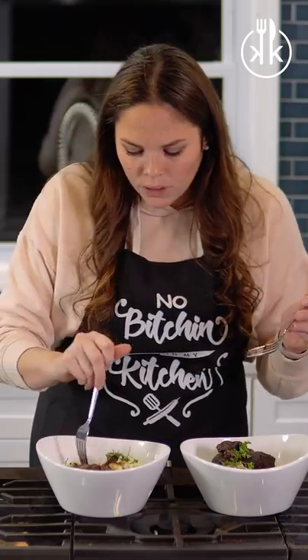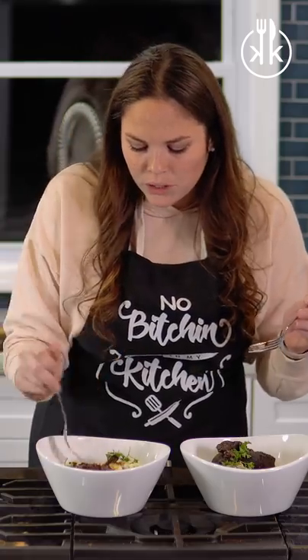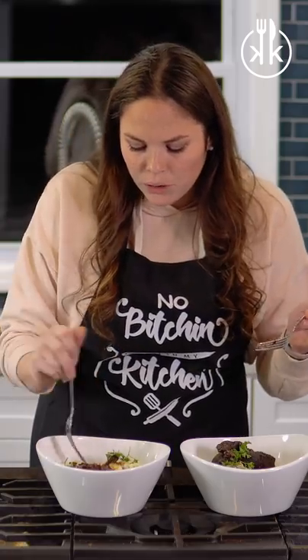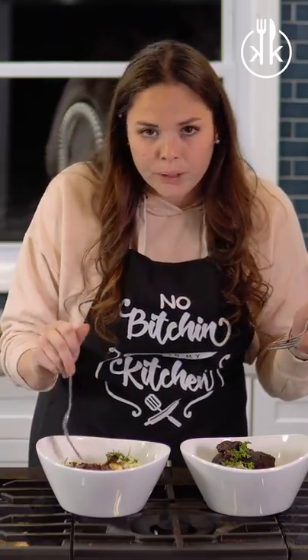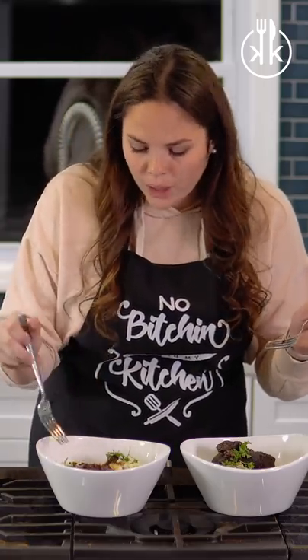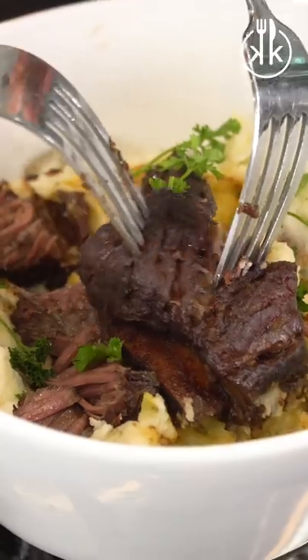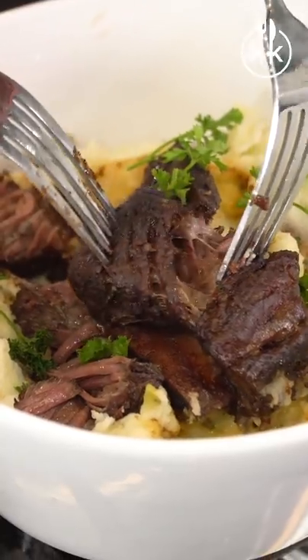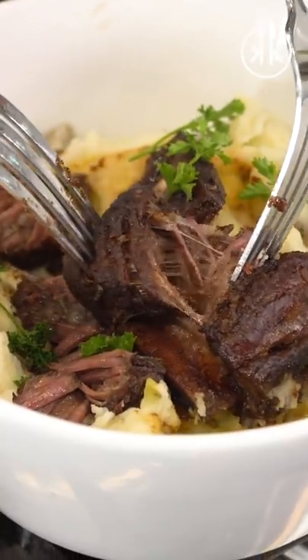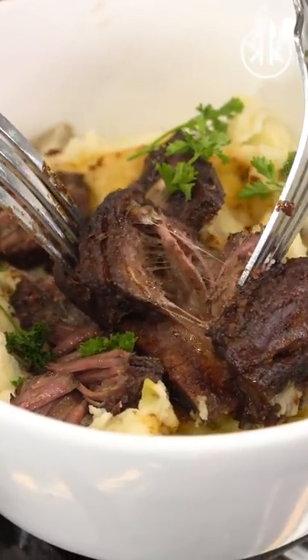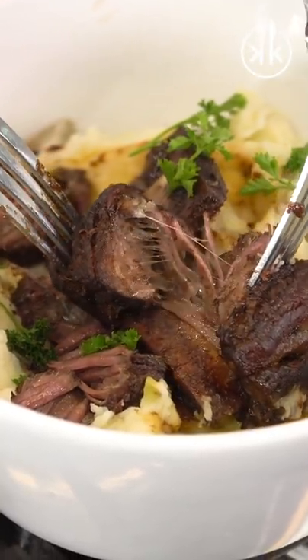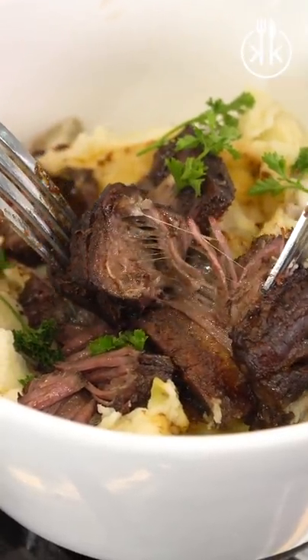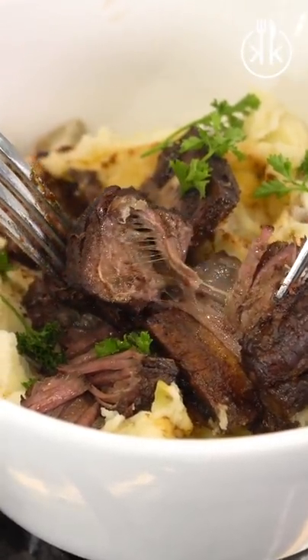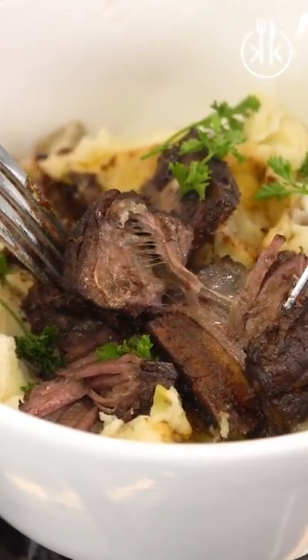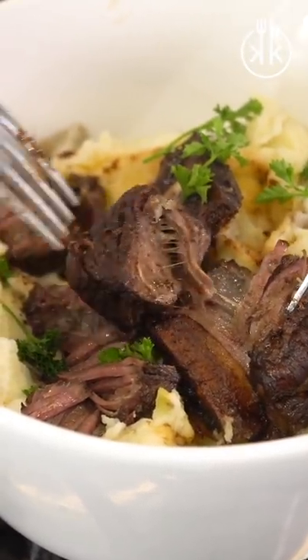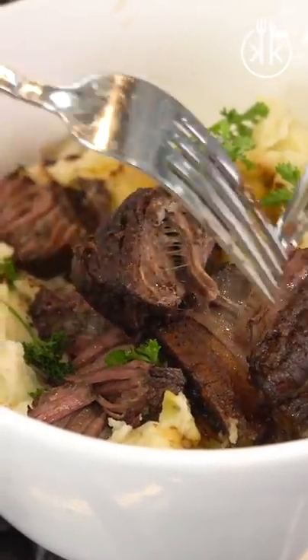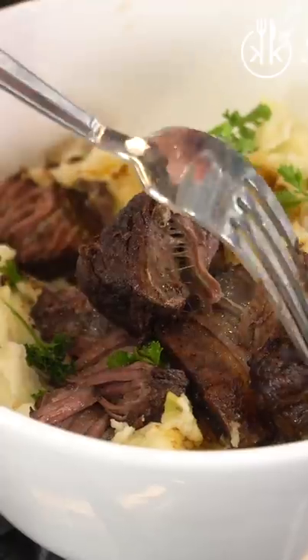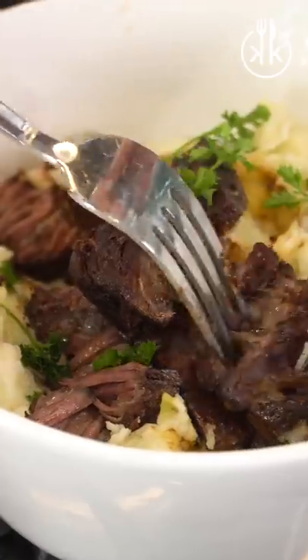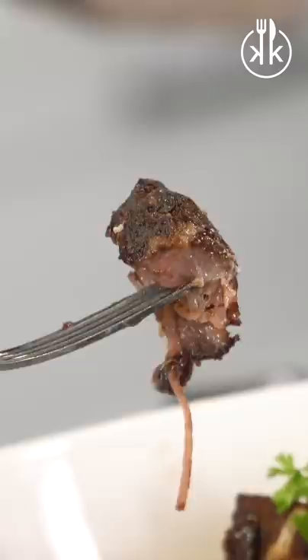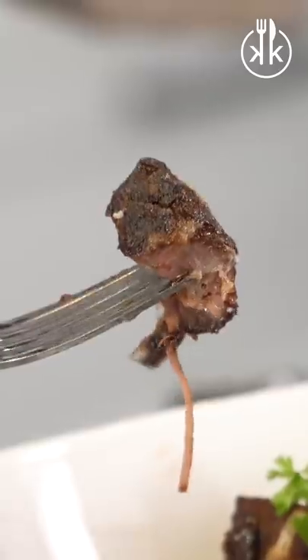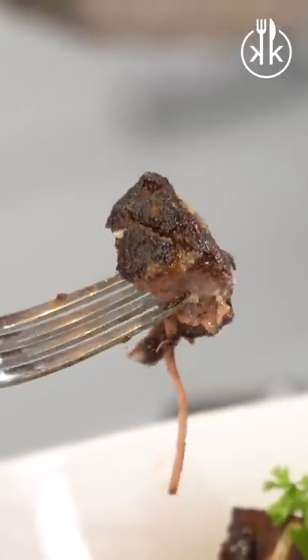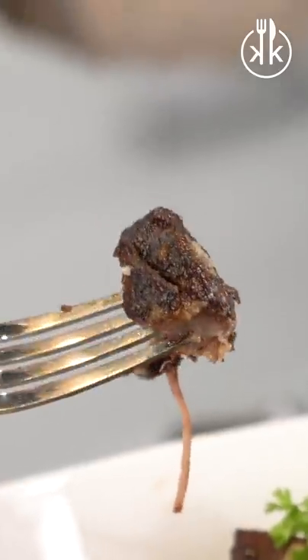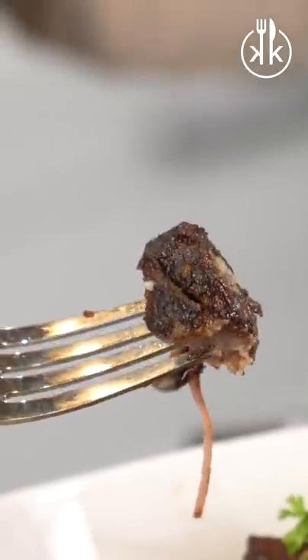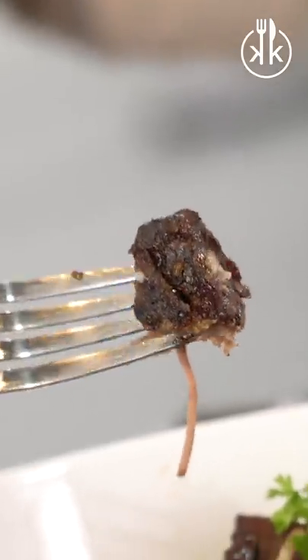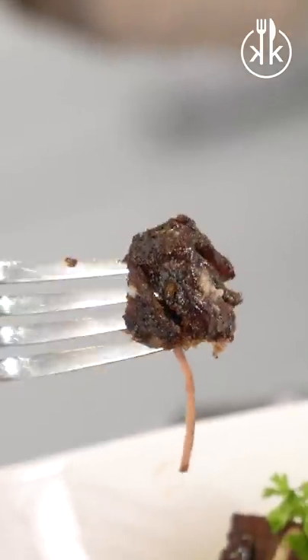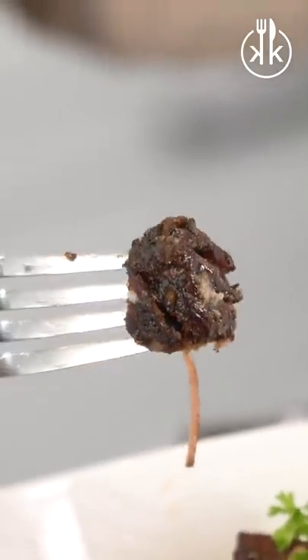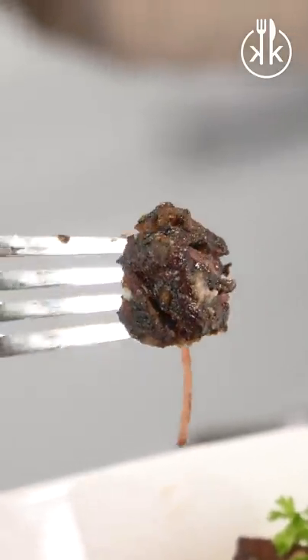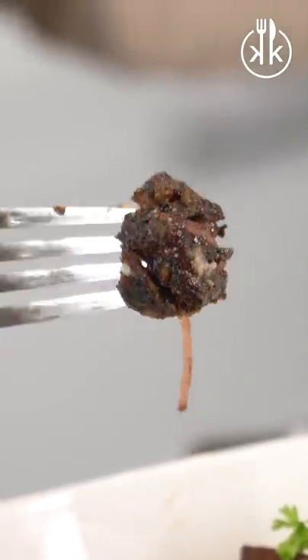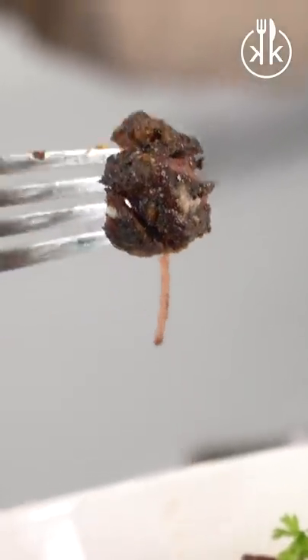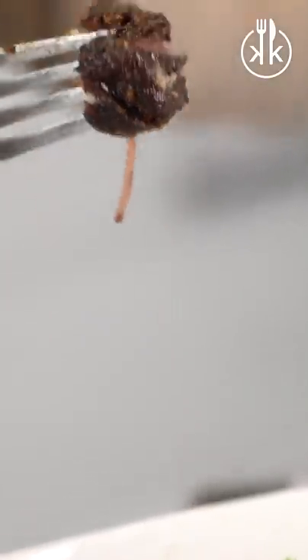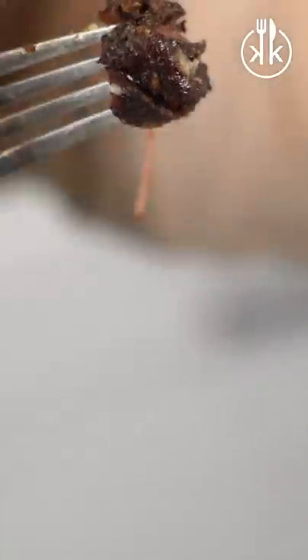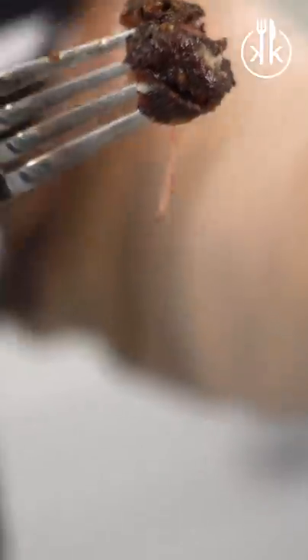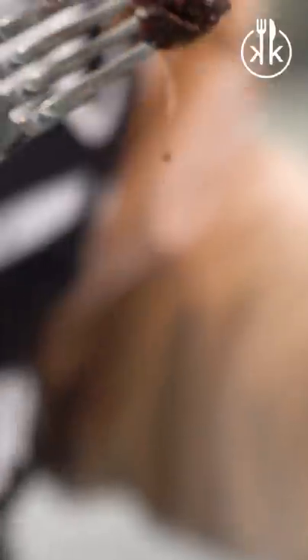These look so good. They are fork tender, cooked perfectly. Delicious looking crust on the outside from that earlier sear that we did.